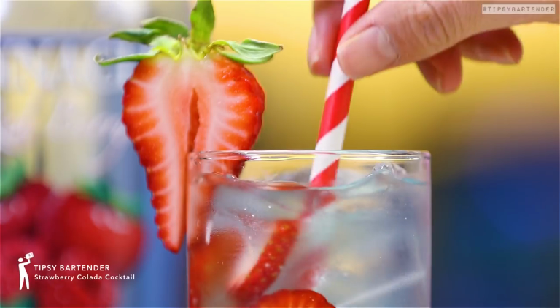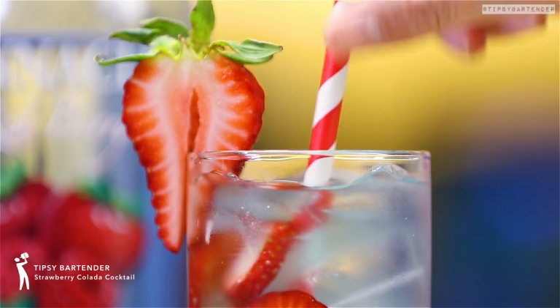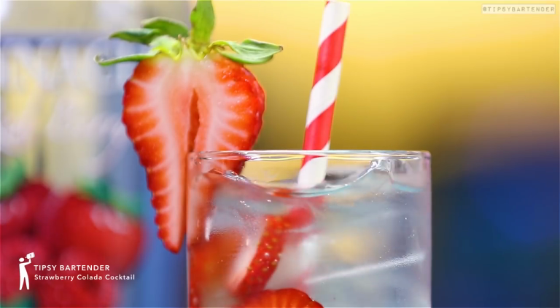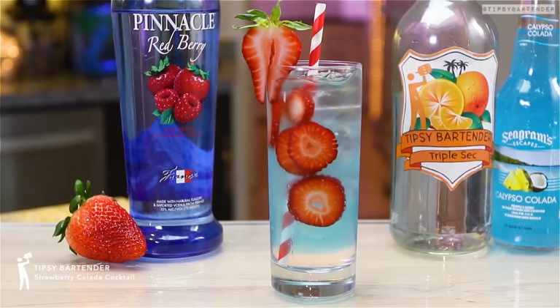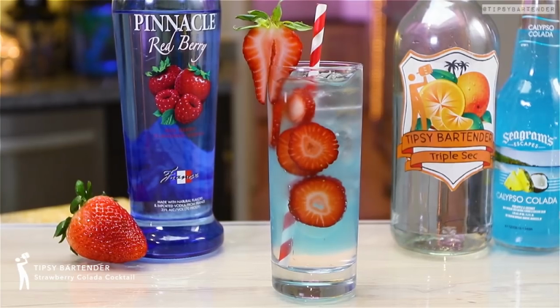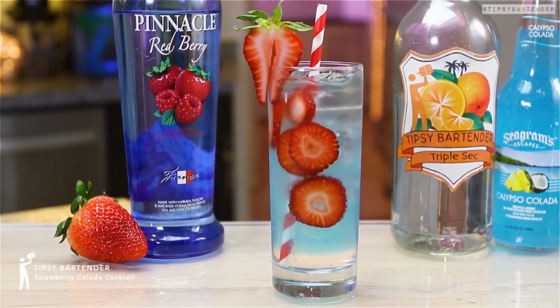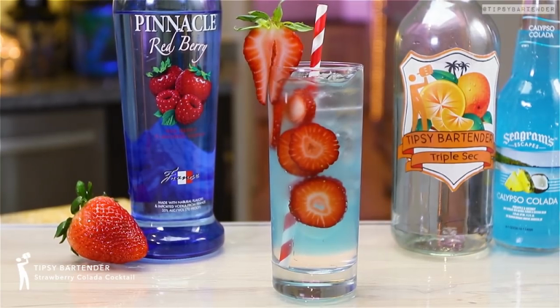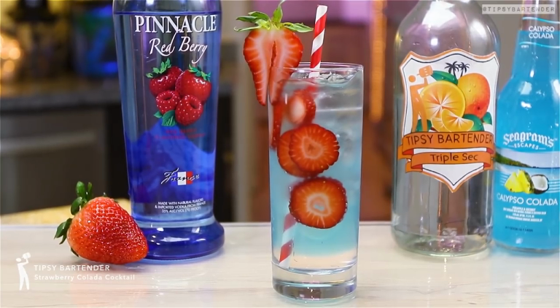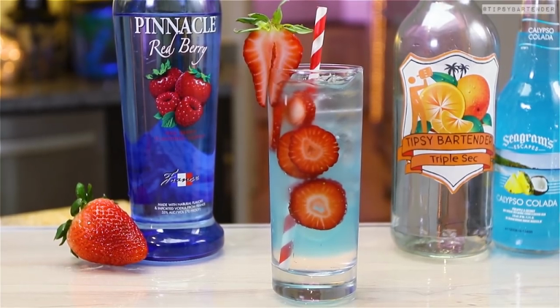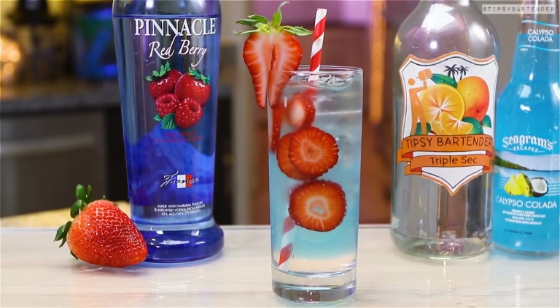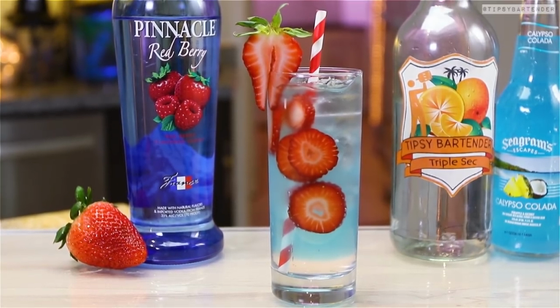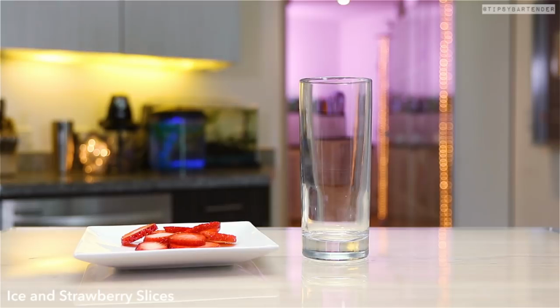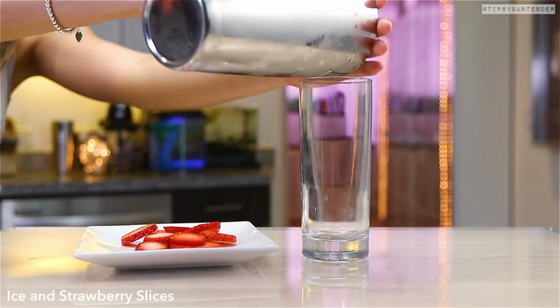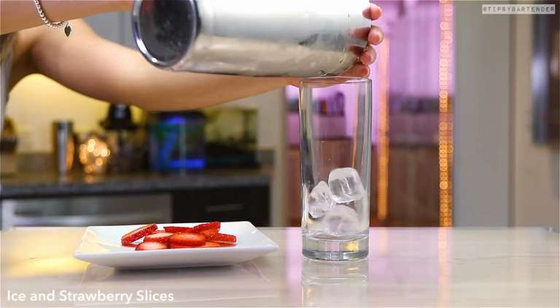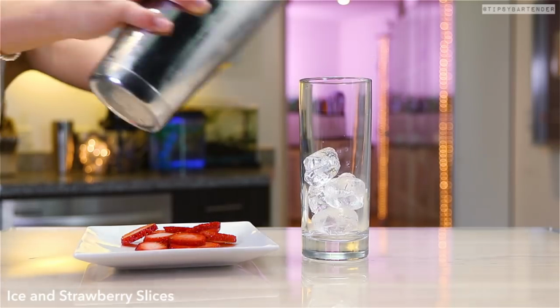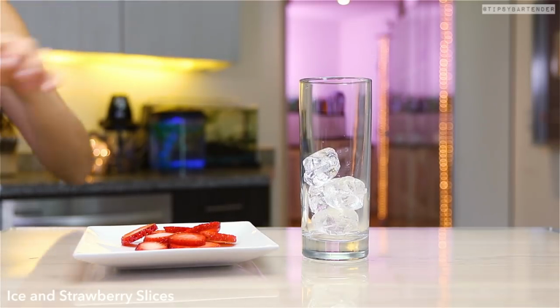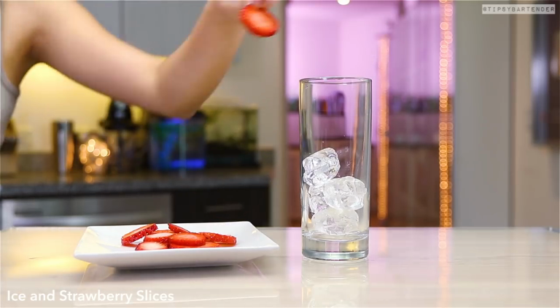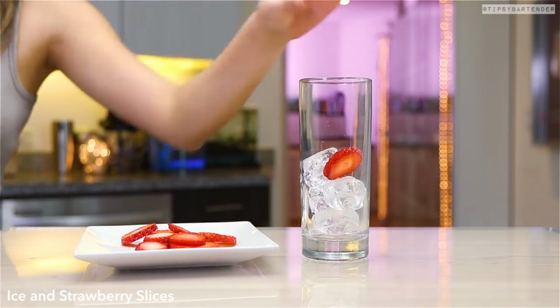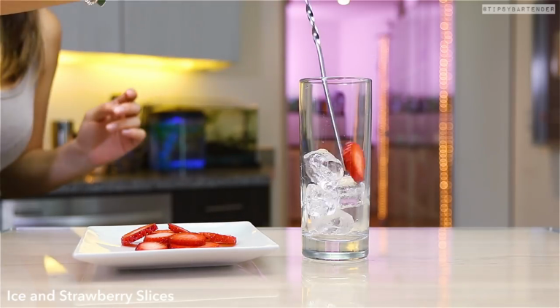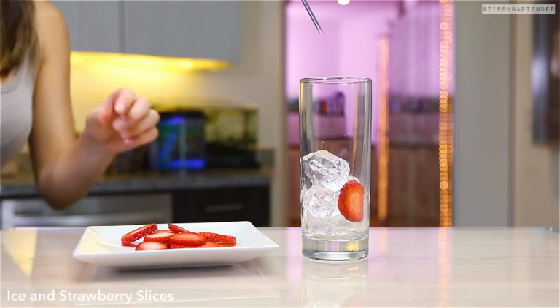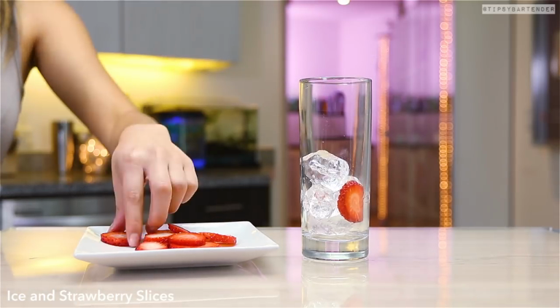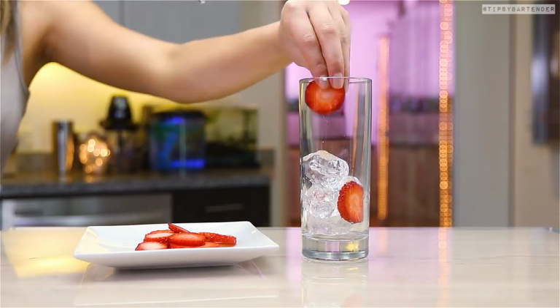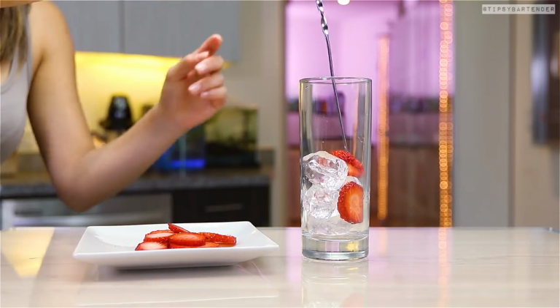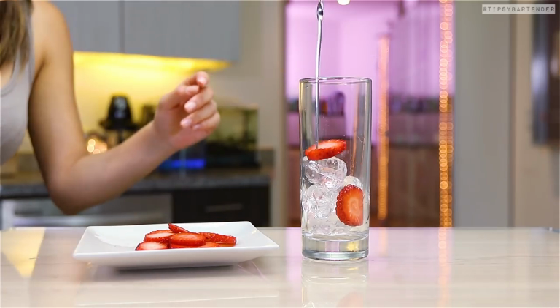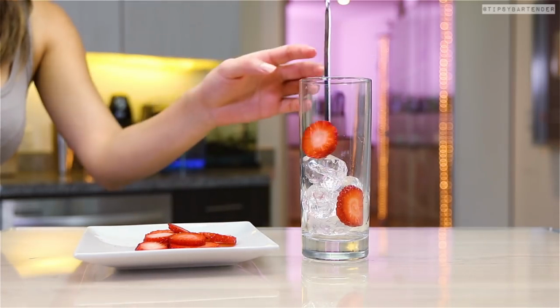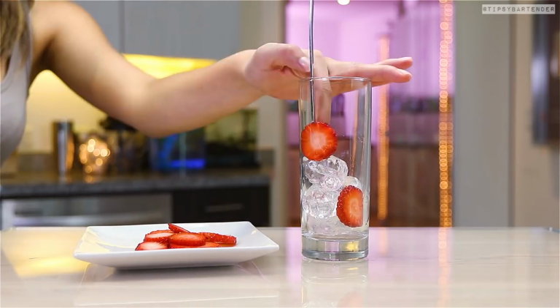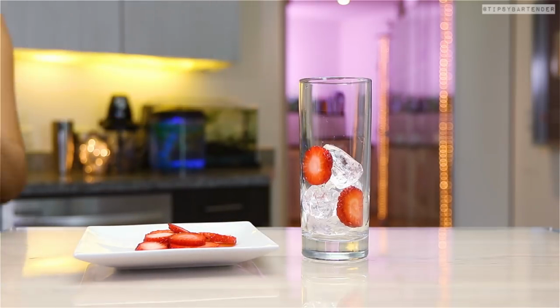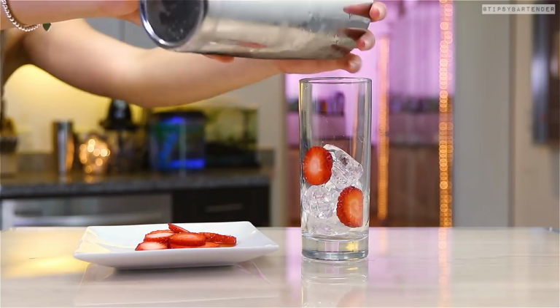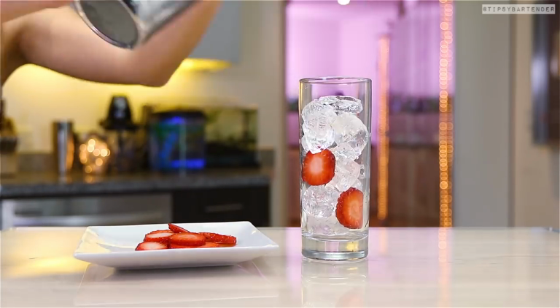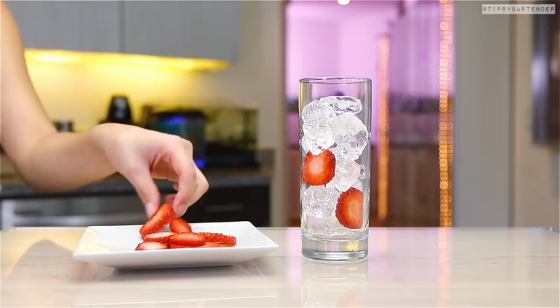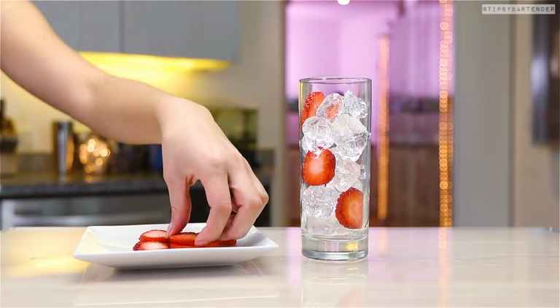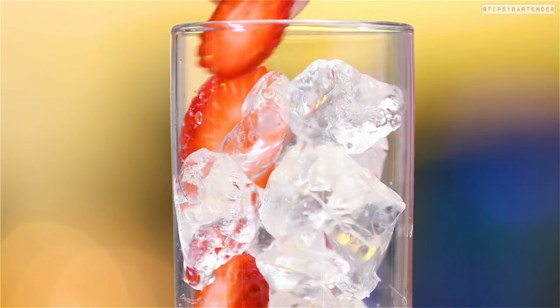Strawberry Collado Cocktail. Ladies and gentlemen, this is a gorgeous drink. Look at it, man. So you get ice — beautiful ice — and then you drop in these nice strawberry slices.